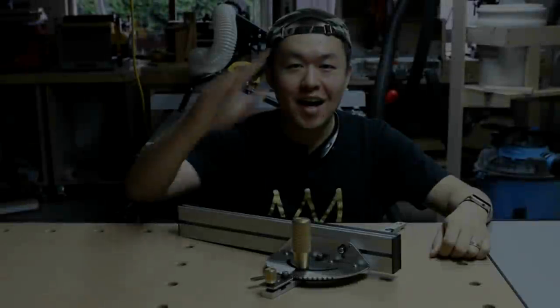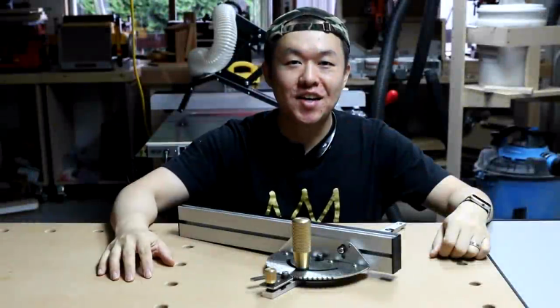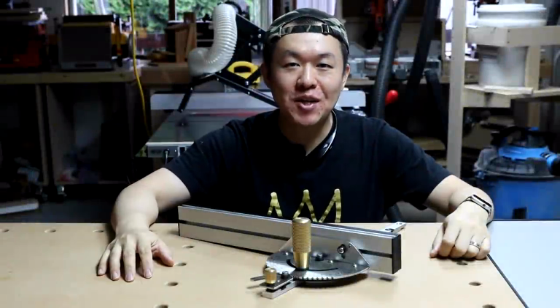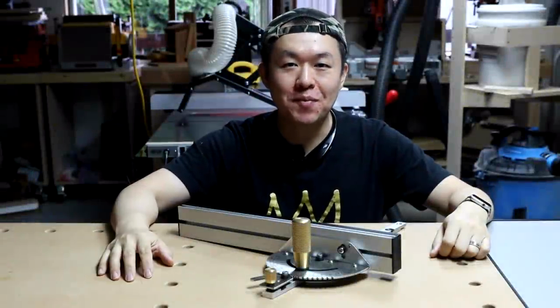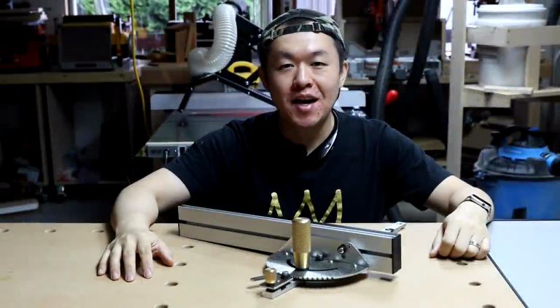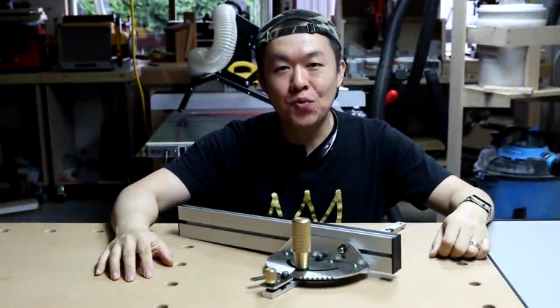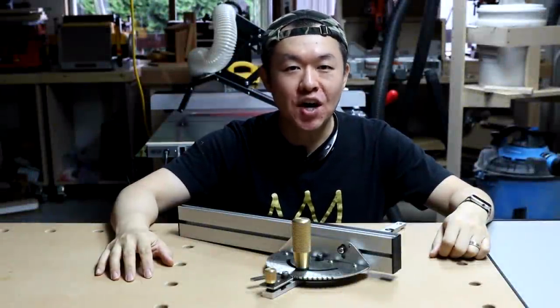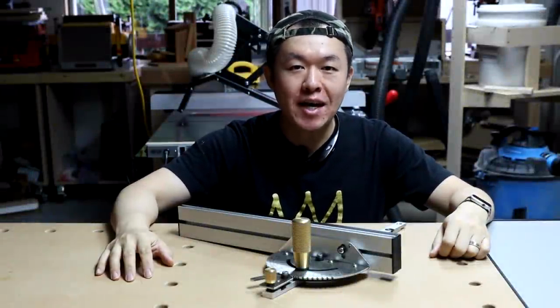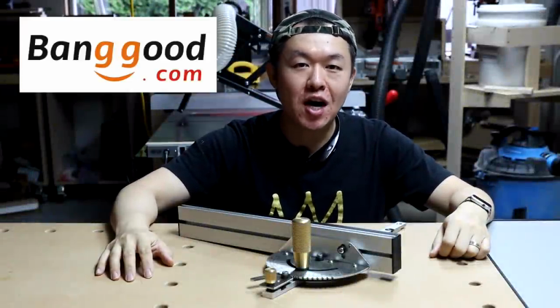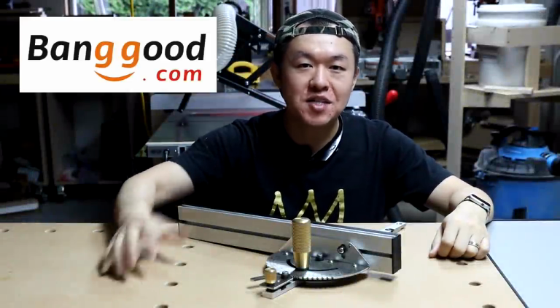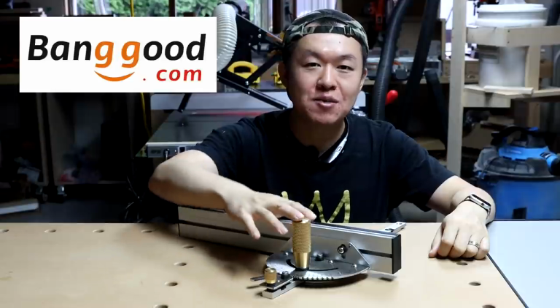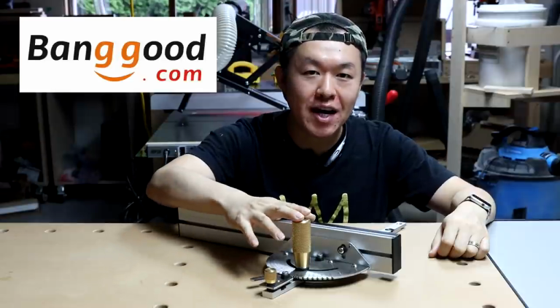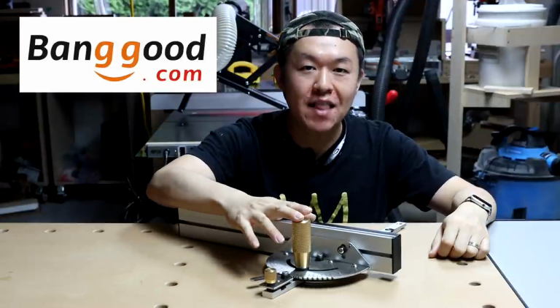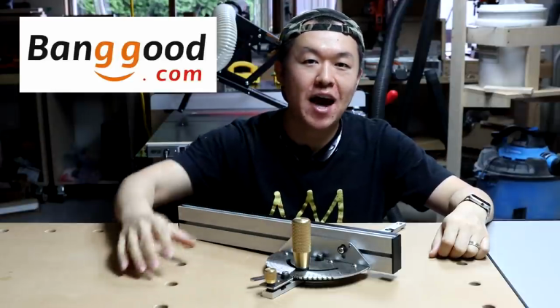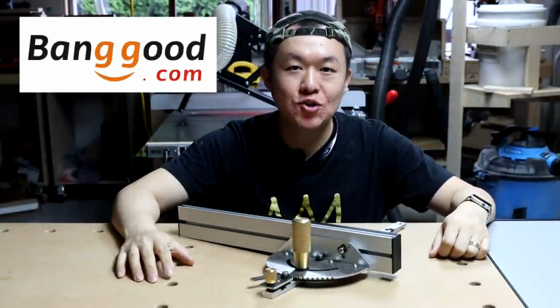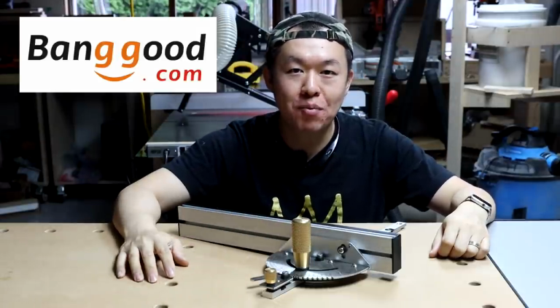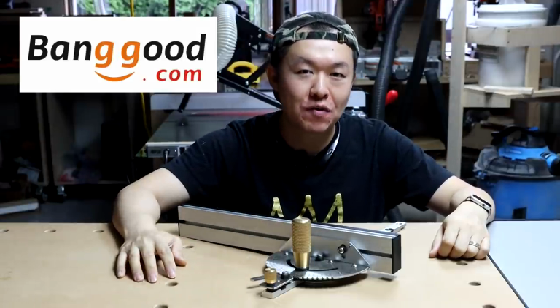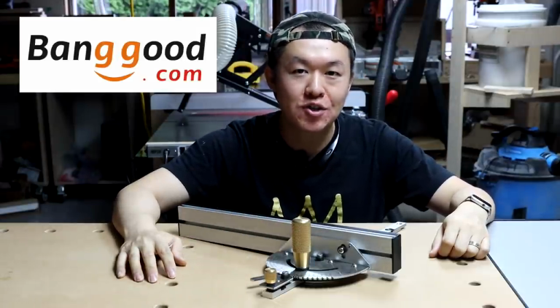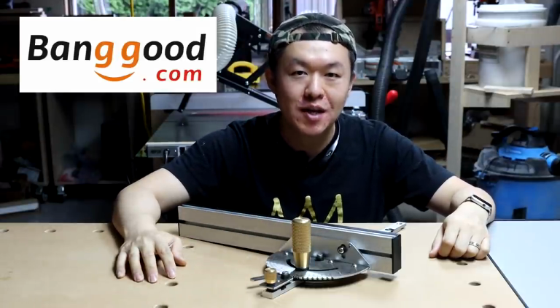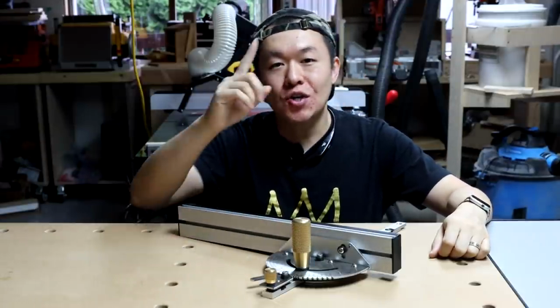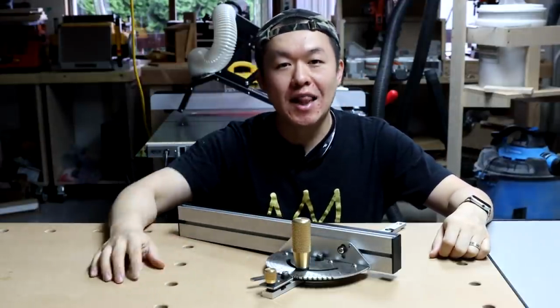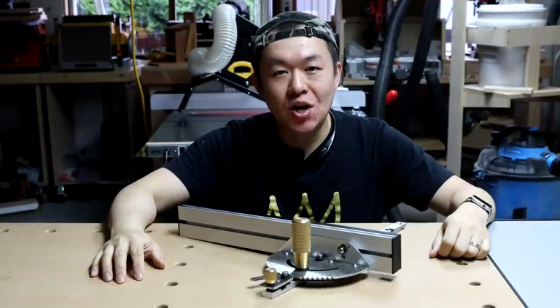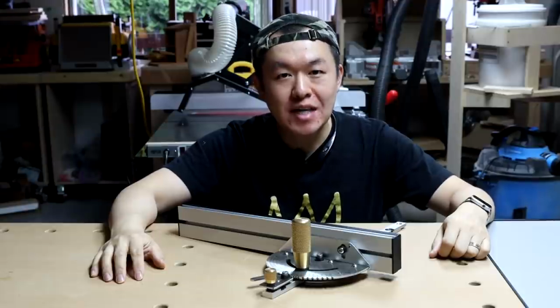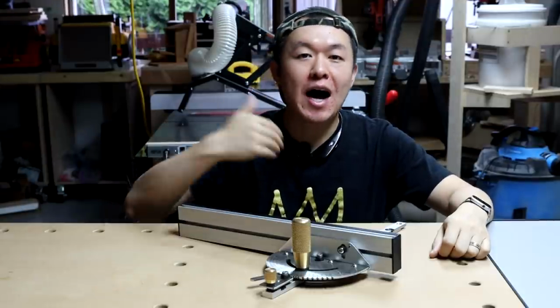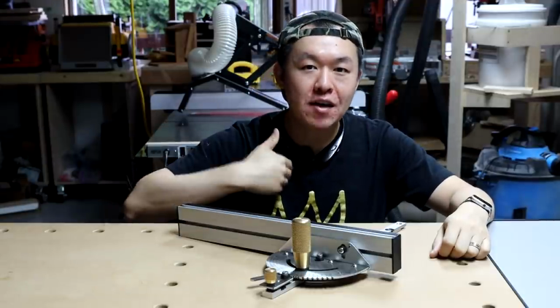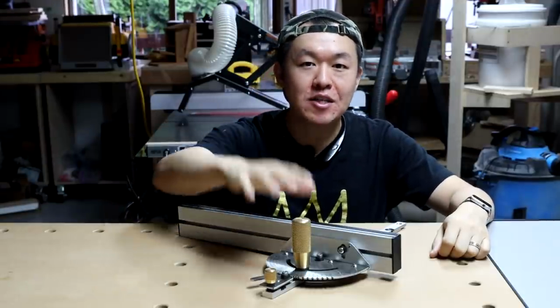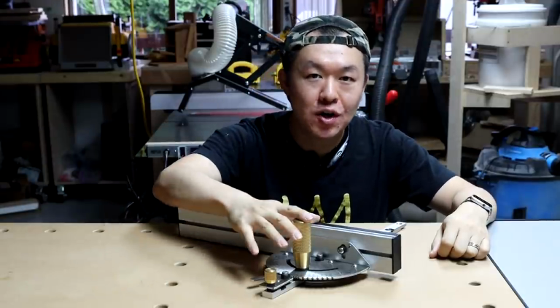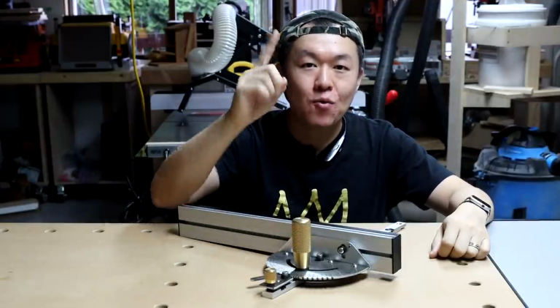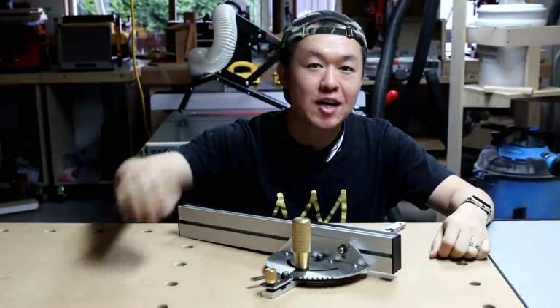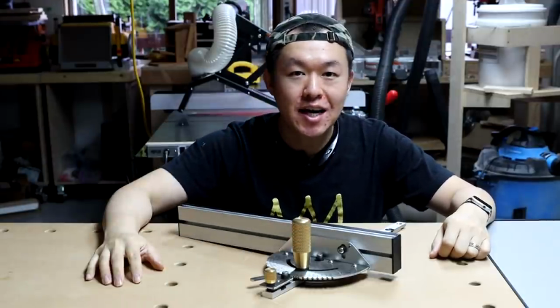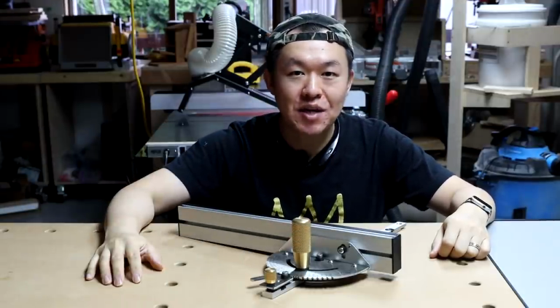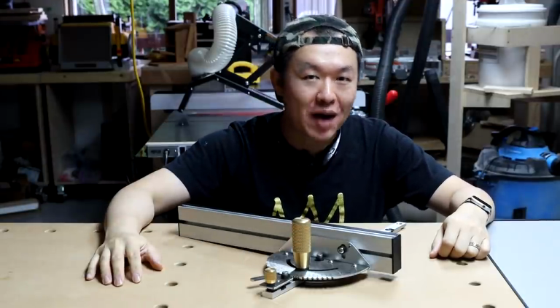Hey guys, Ding from Ding's Workshop here. A few weeks ago, bengue.com sent me this miter gauge and they've asked me to do a product review on this tool. So today I'd like to share with you guys how I feel about this tool and whether or not it is something worth buying.